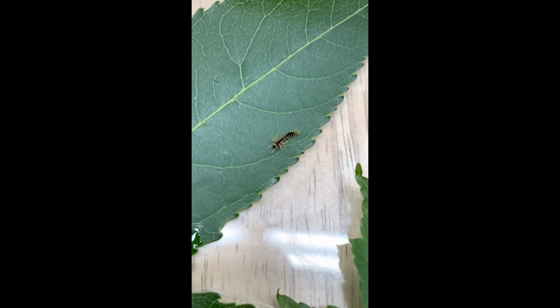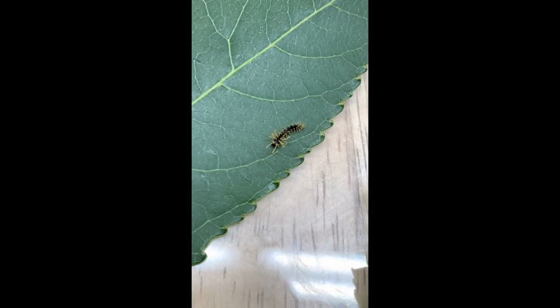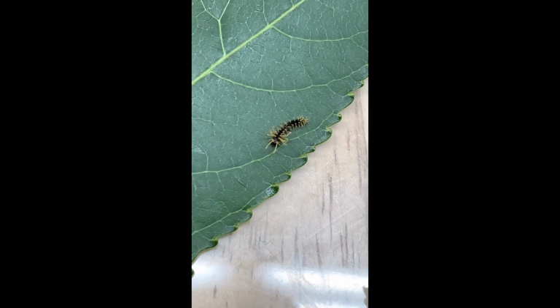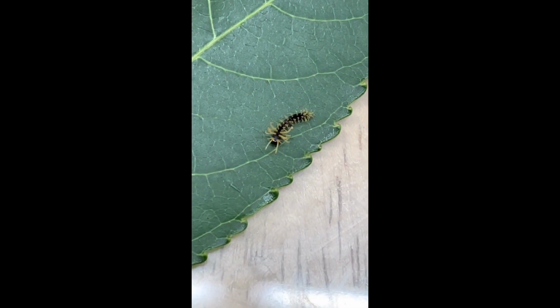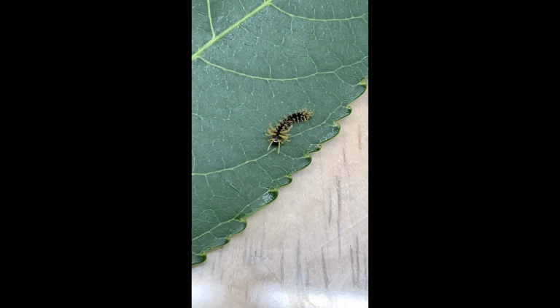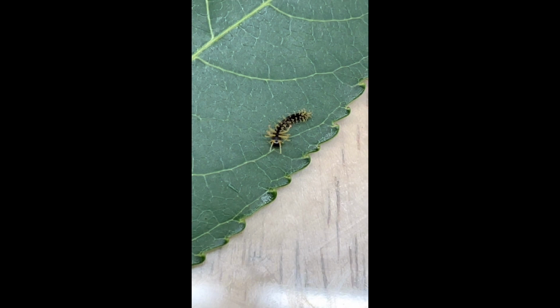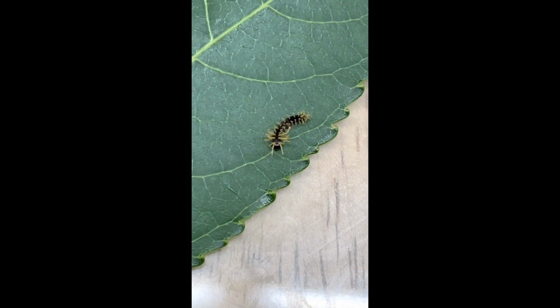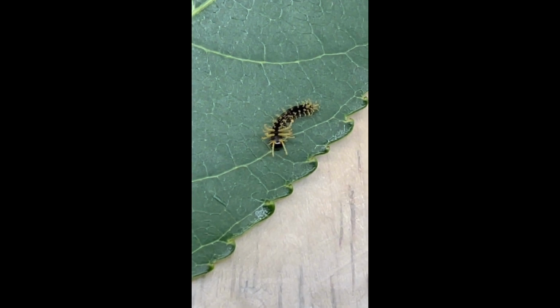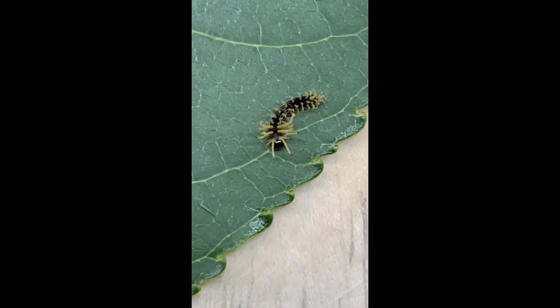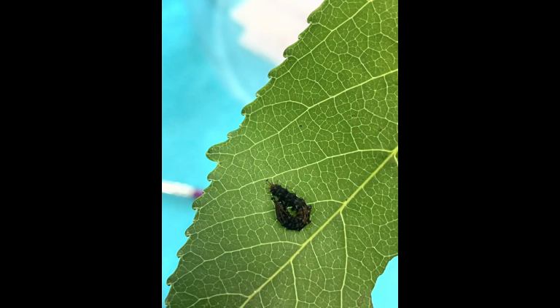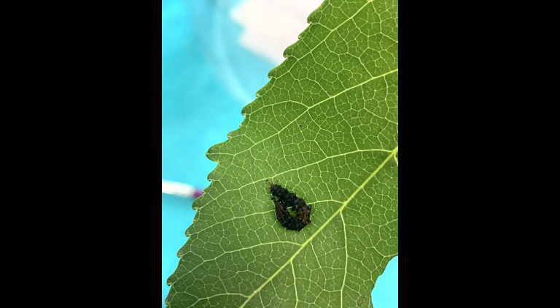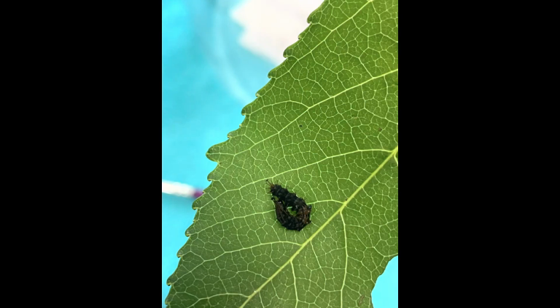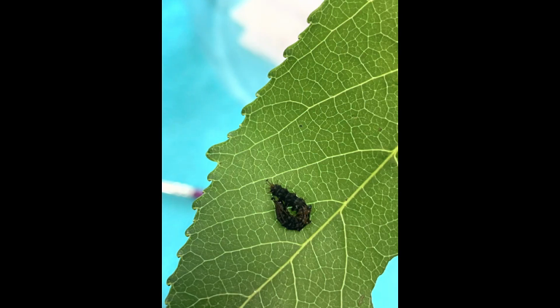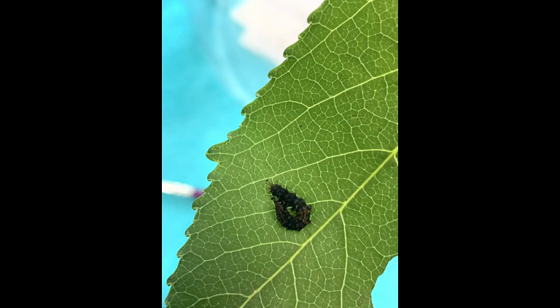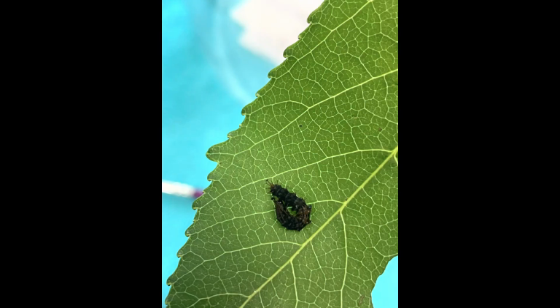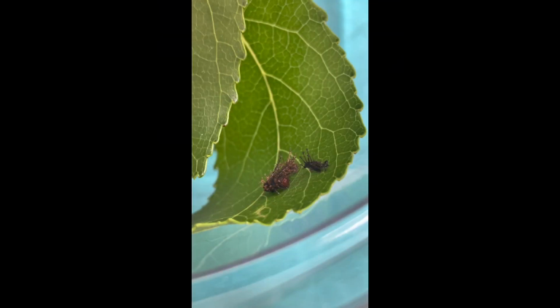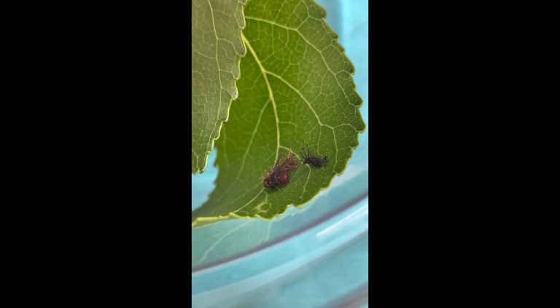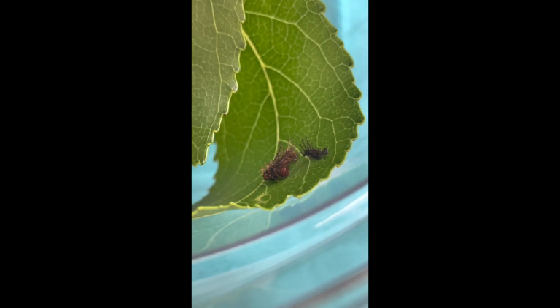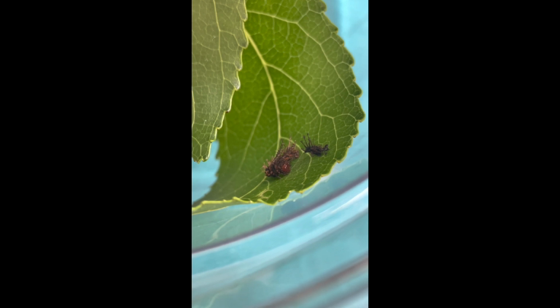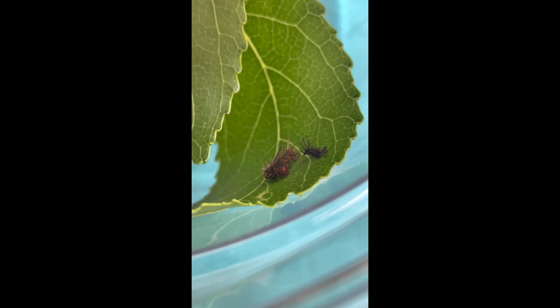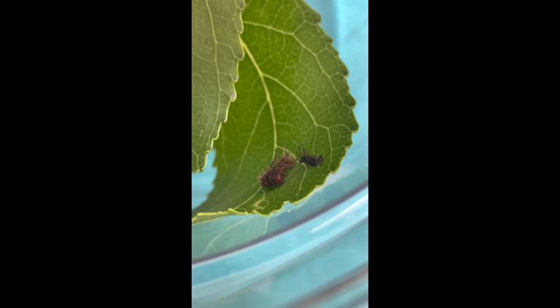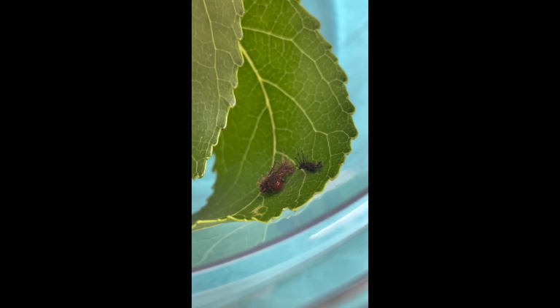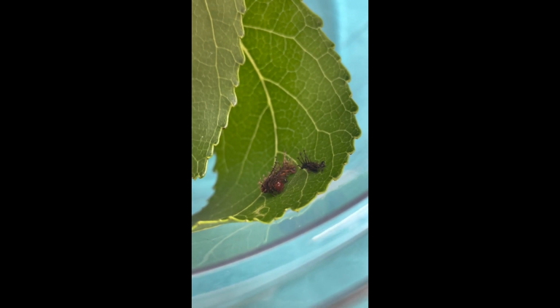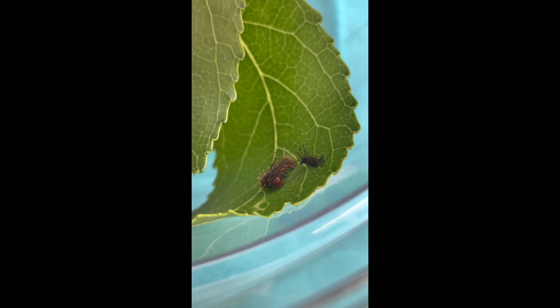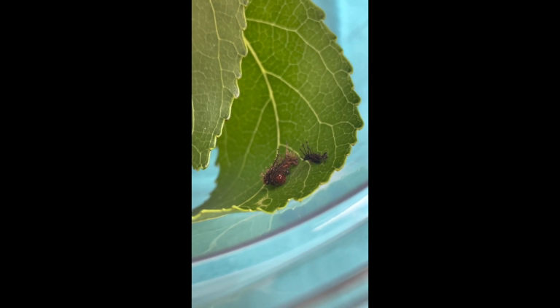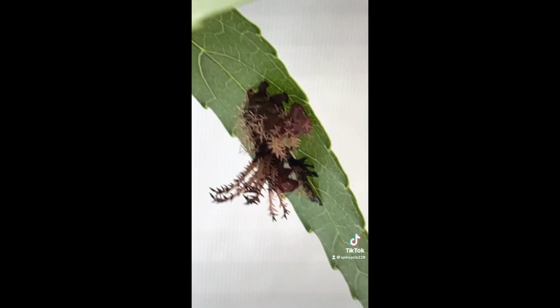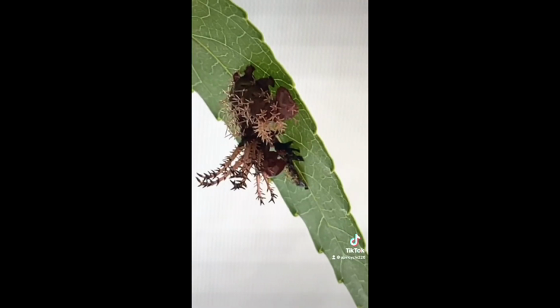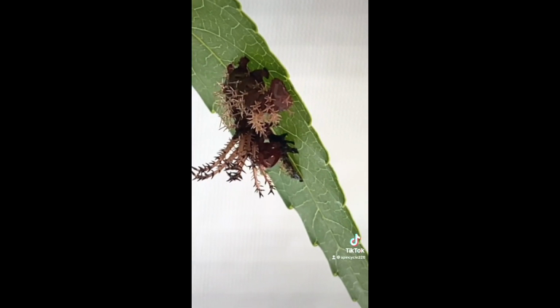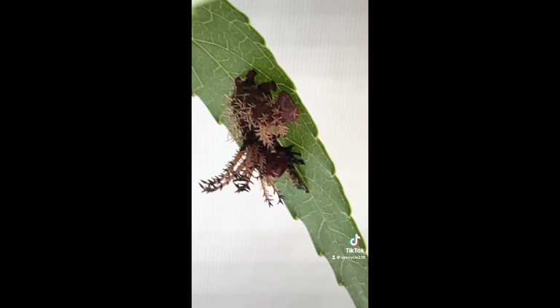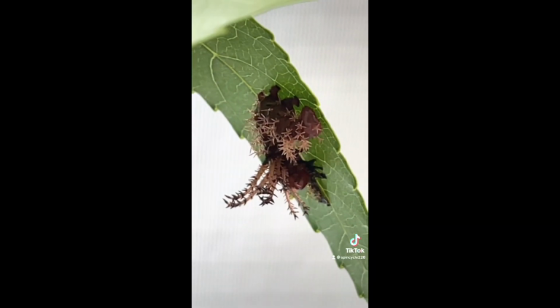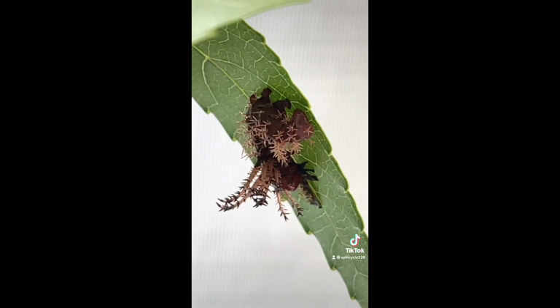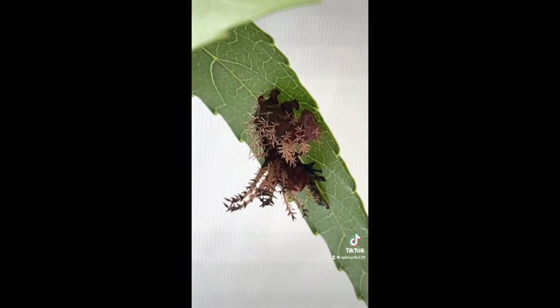And when he wasn't eating, he liked to rest, folding it up so as not to be noticeable. After his first shed, he turned into a more reddish-brown color, as you can see here with him next to his shed skin.